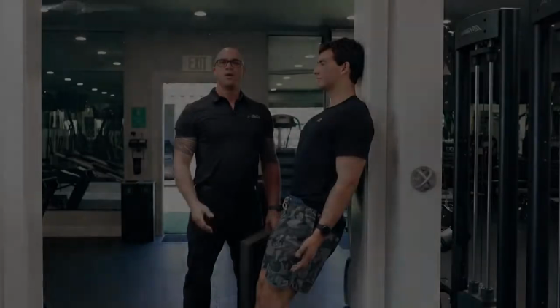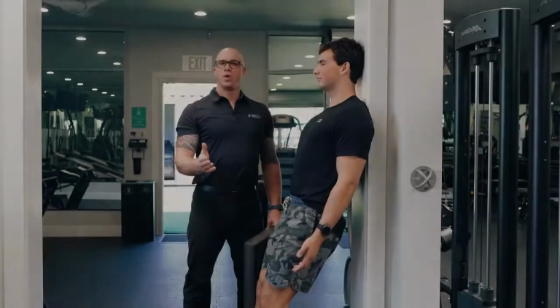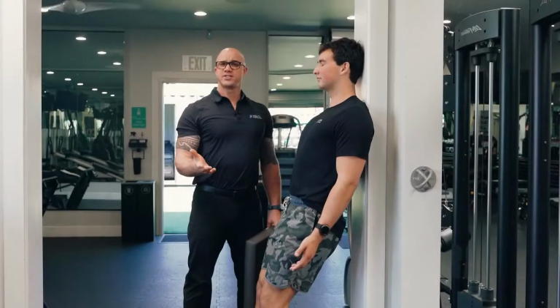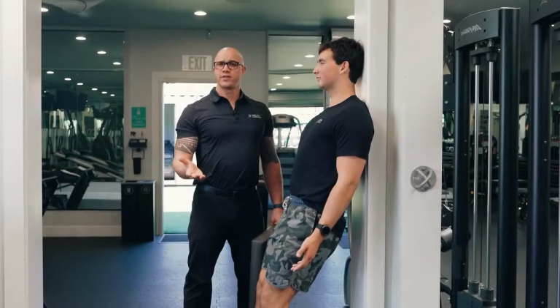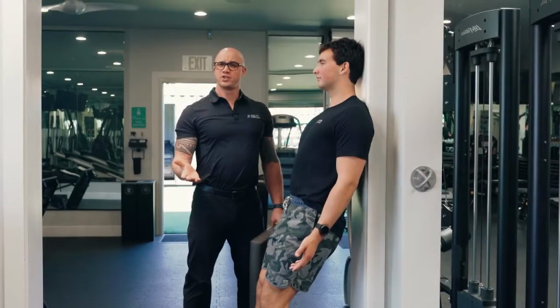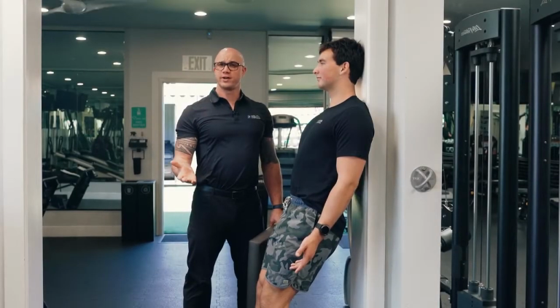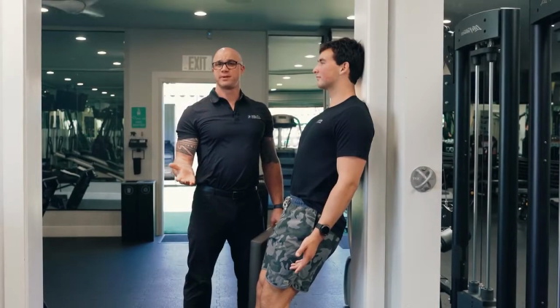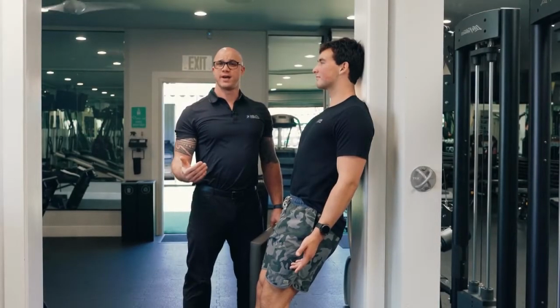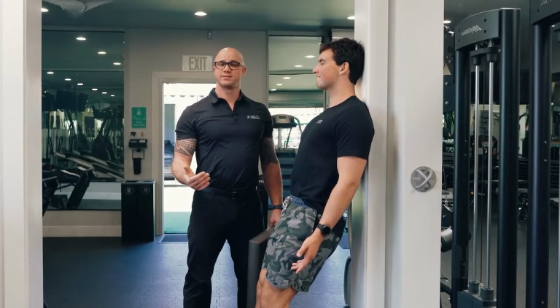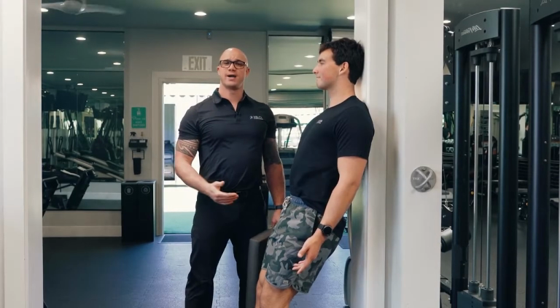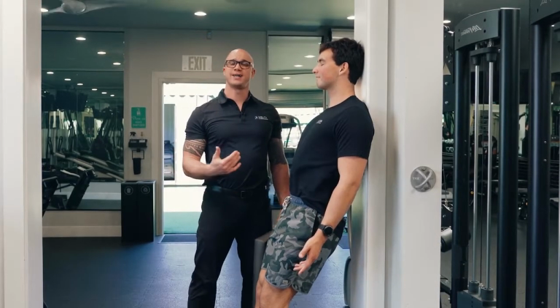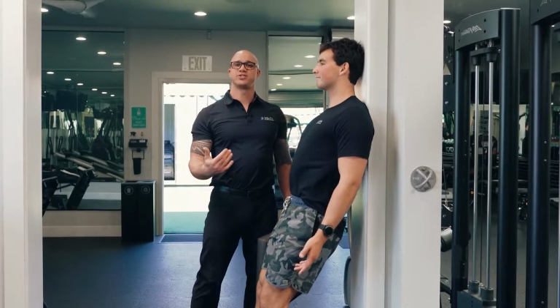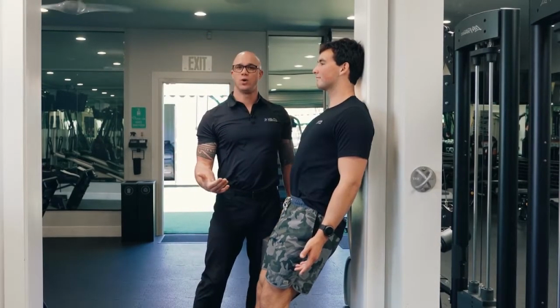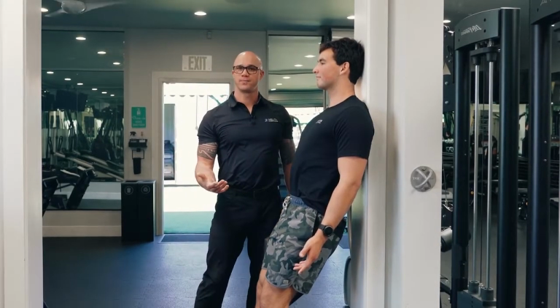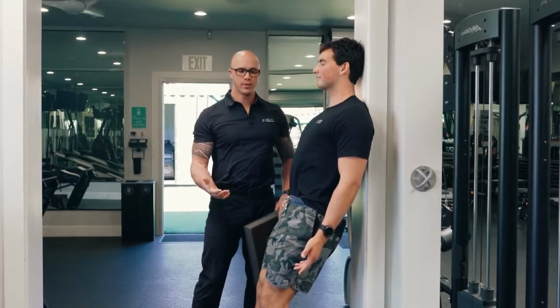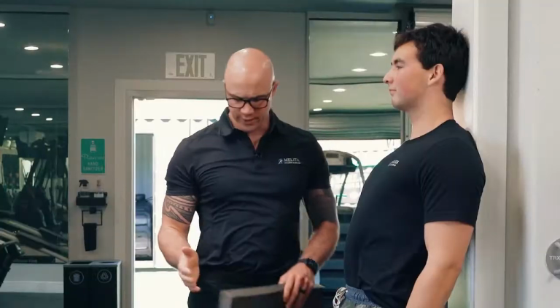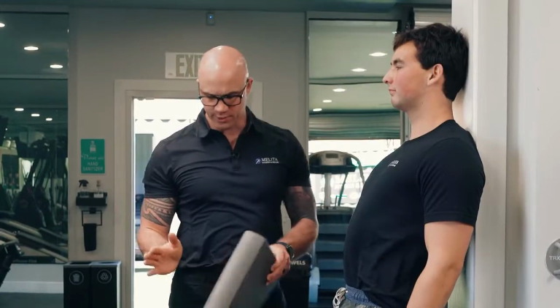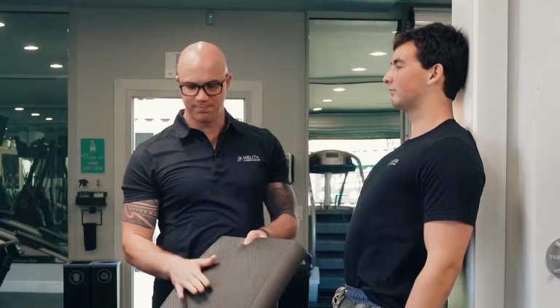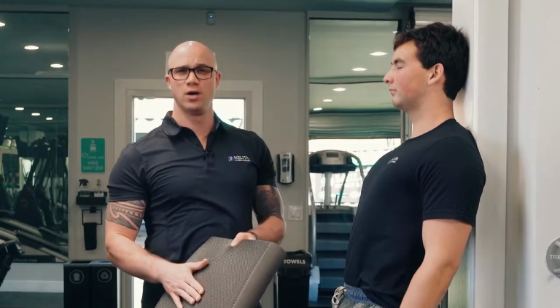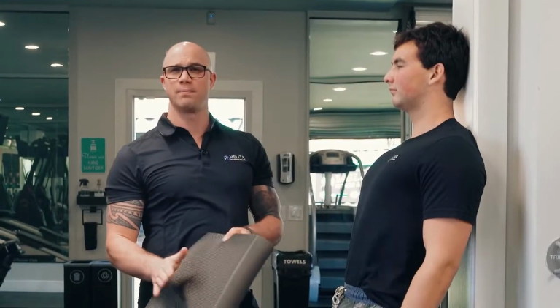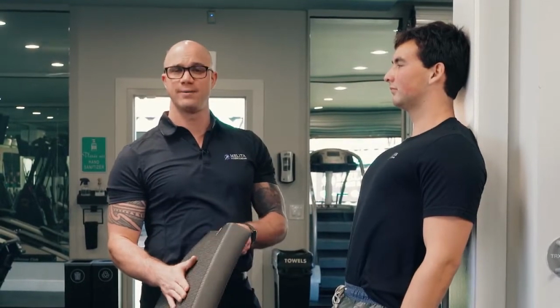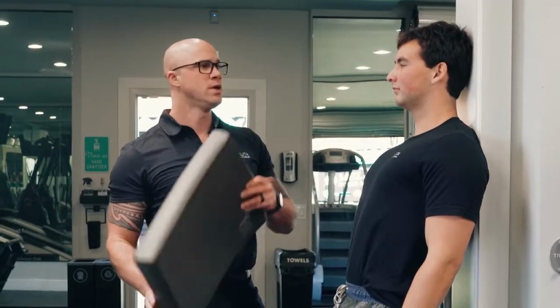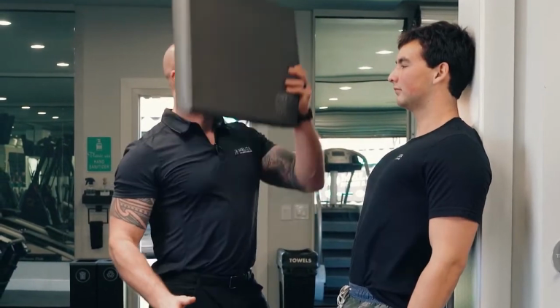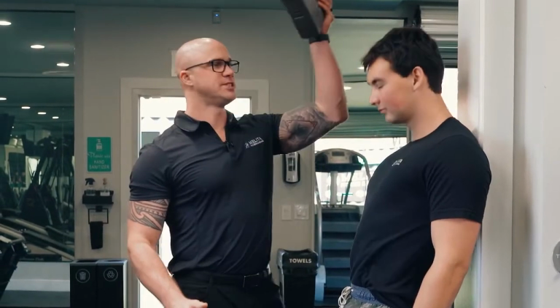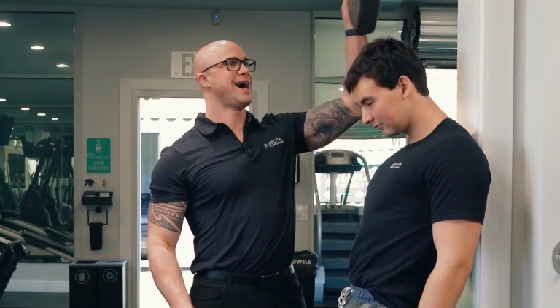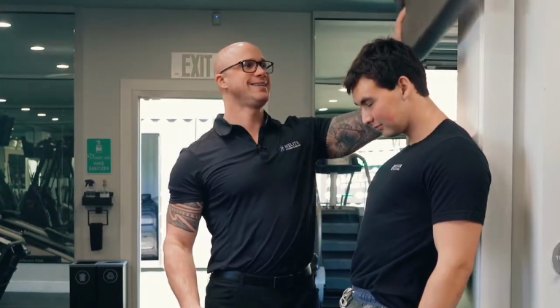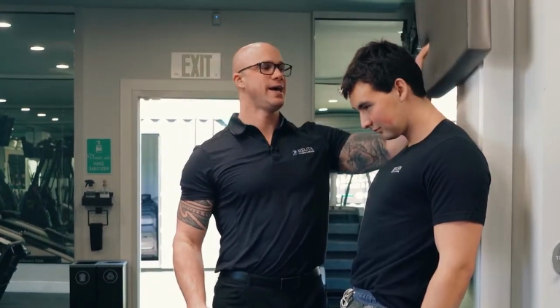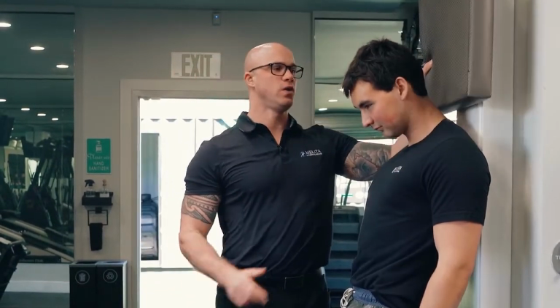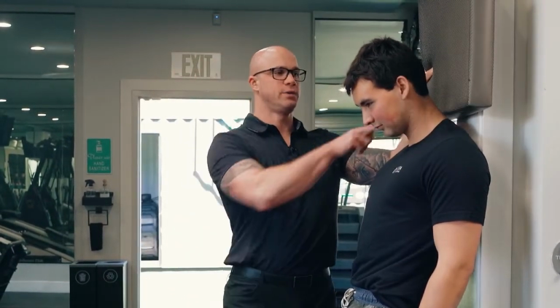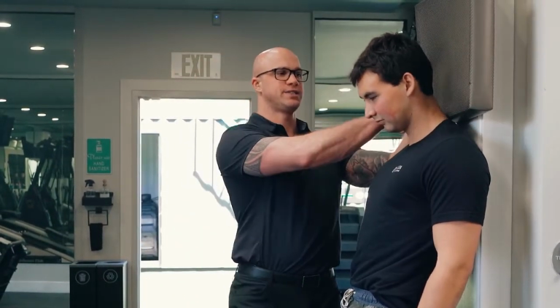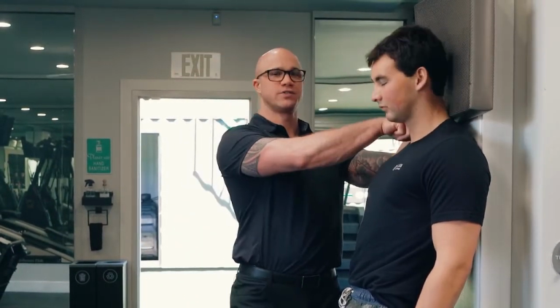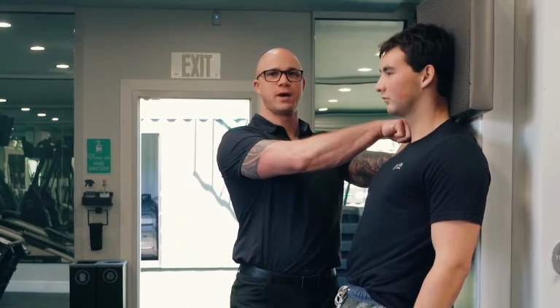A way to strengthen the posterior aspect of the neck is by an isometric hold. The way we do this is we take a pillow or a pad, and we're going to place it behind the head all the way to the base of the cervical spine.